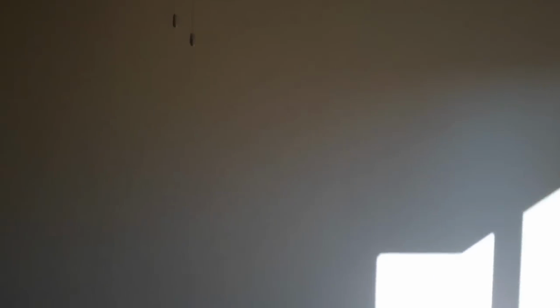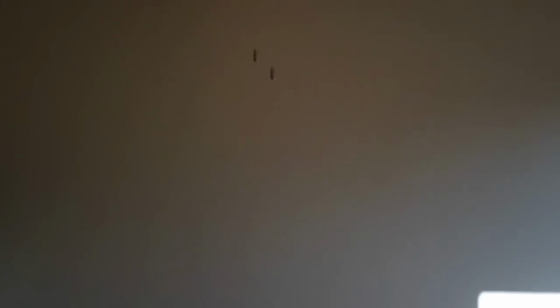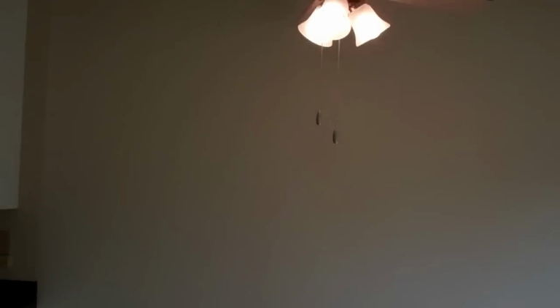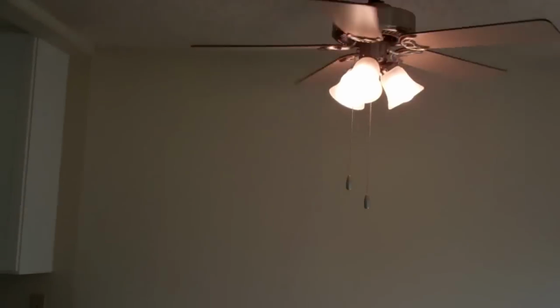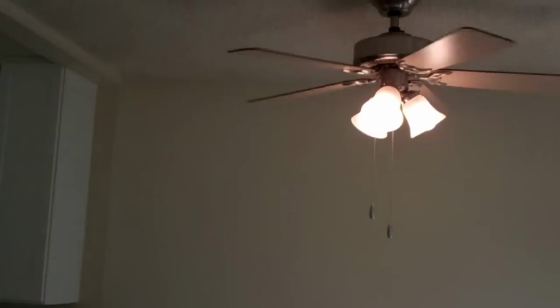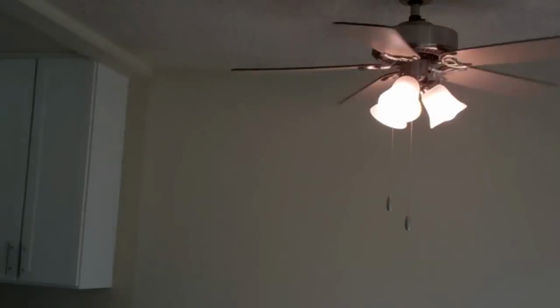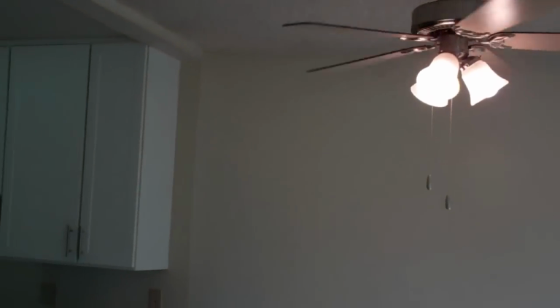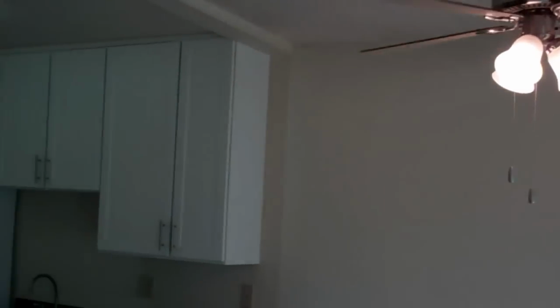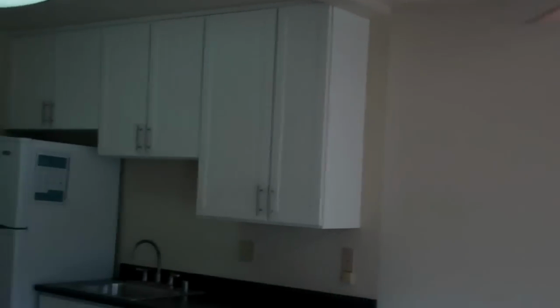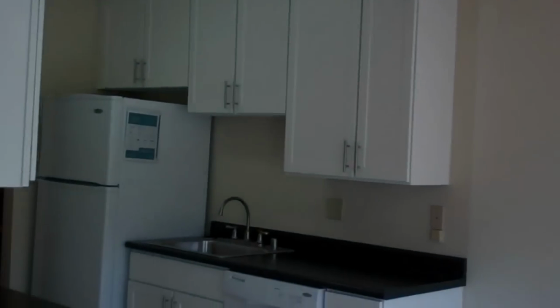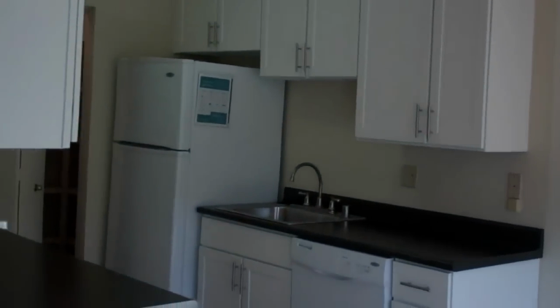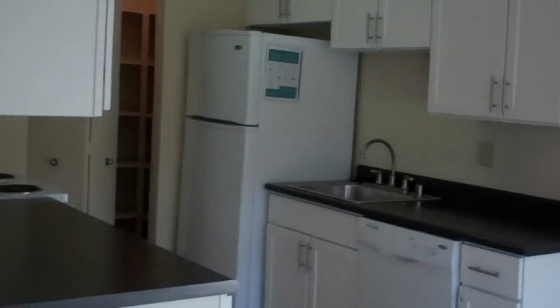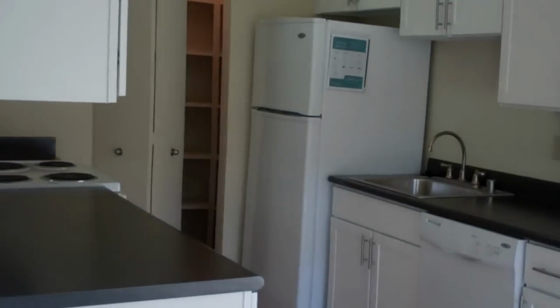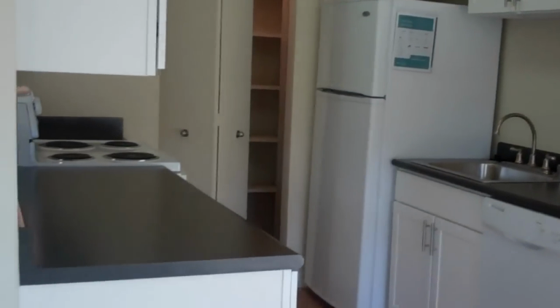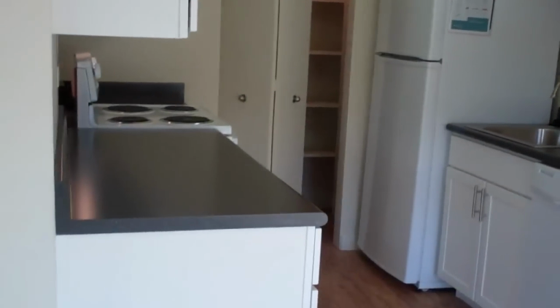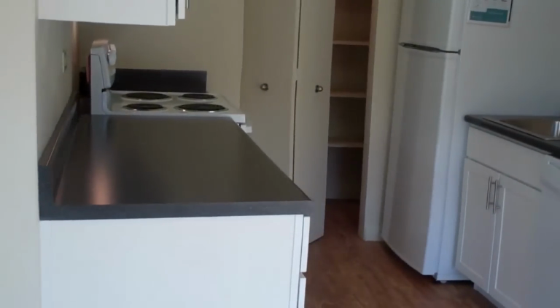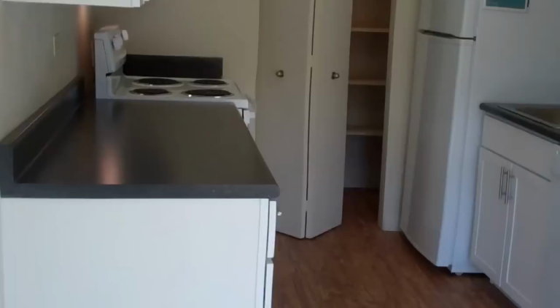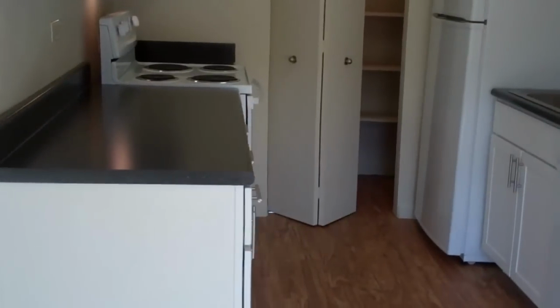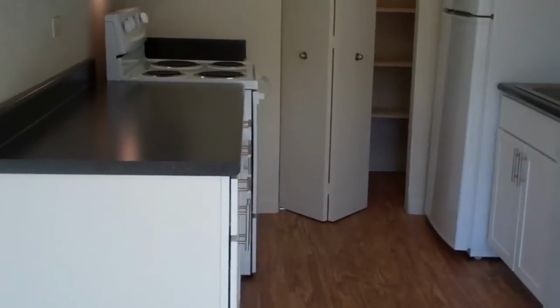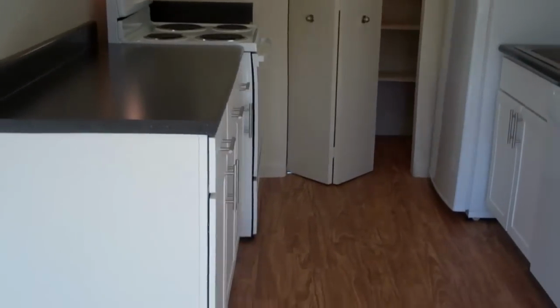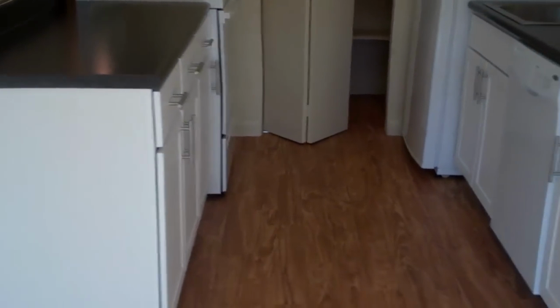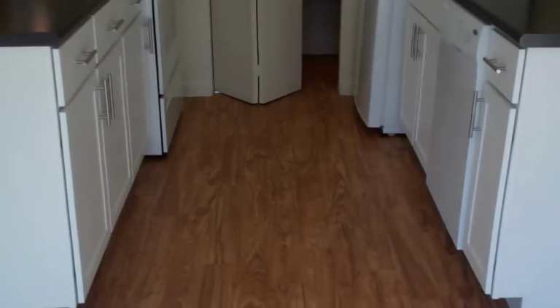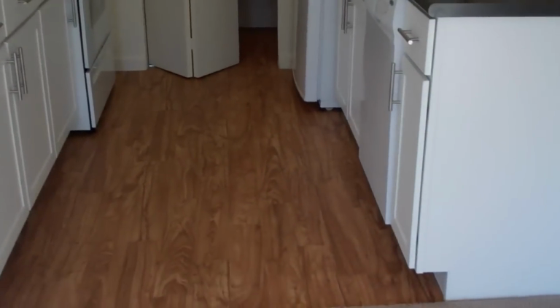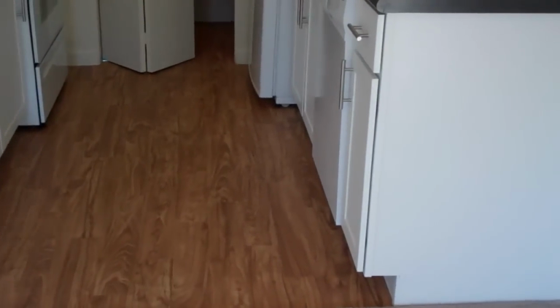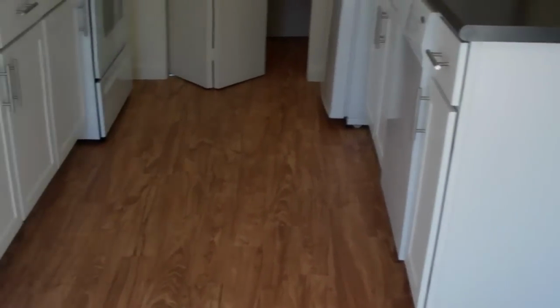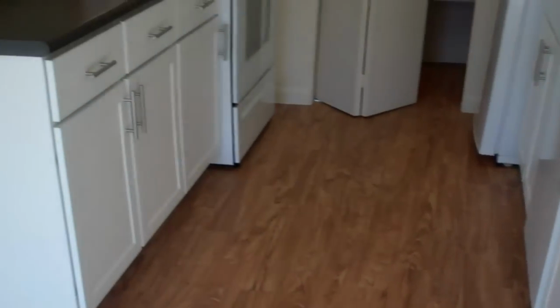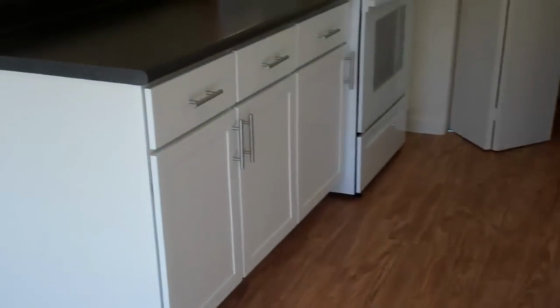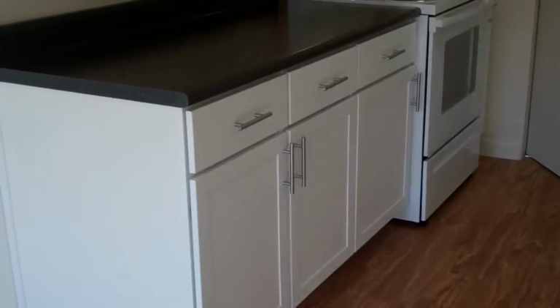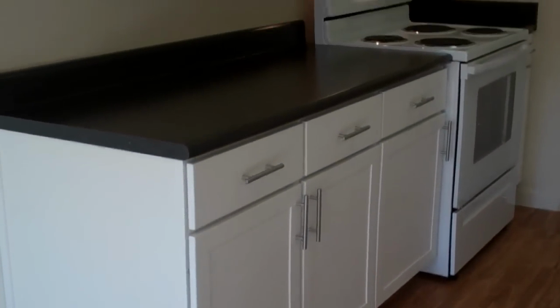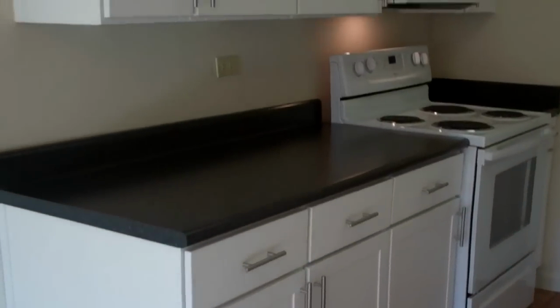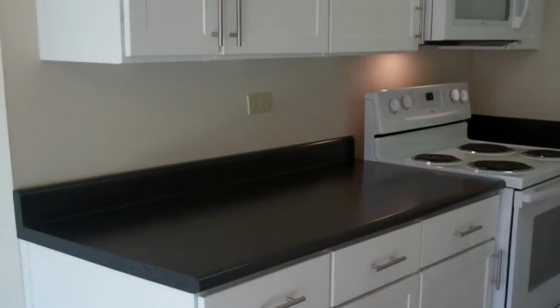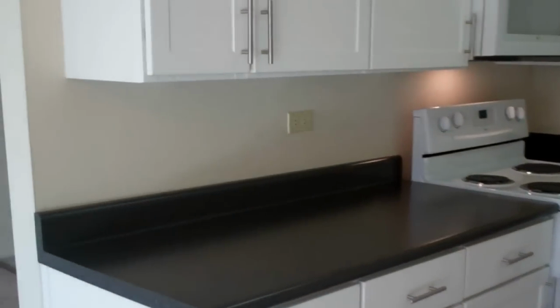It also has a ceiling fan with energy saving light bulbs. And it's the first size that gets the galley style kitchen, which is extremely spacious and features wood-like flooring.